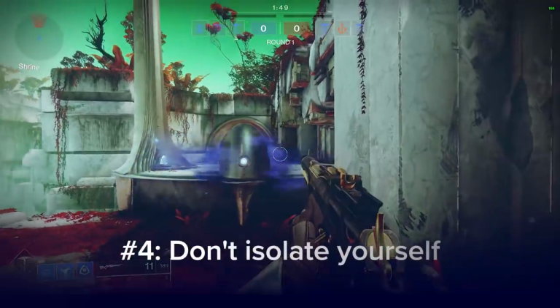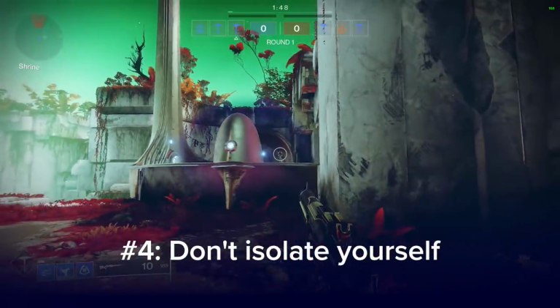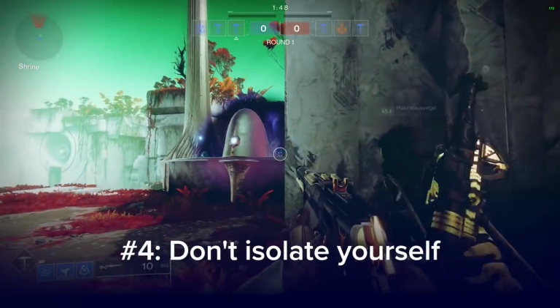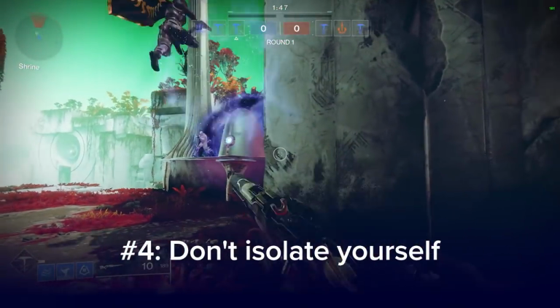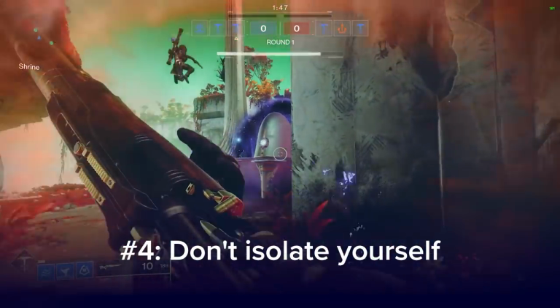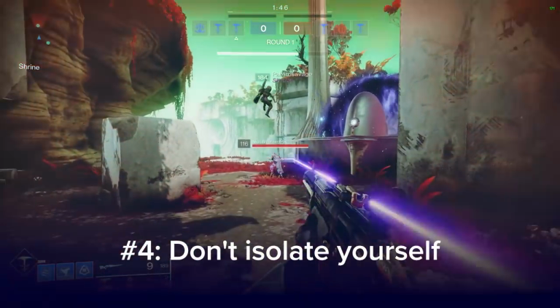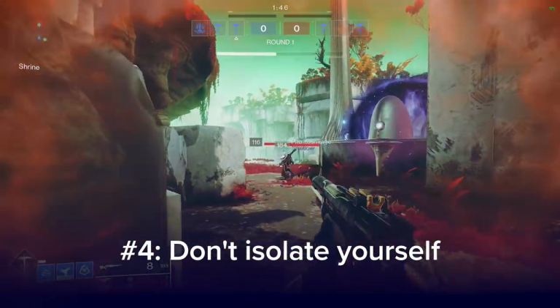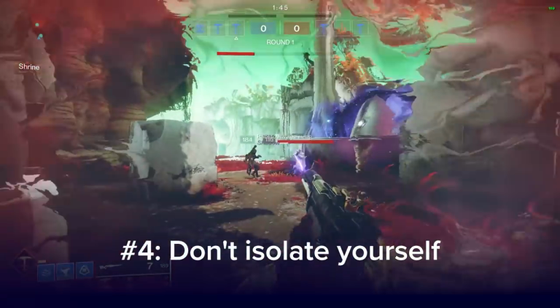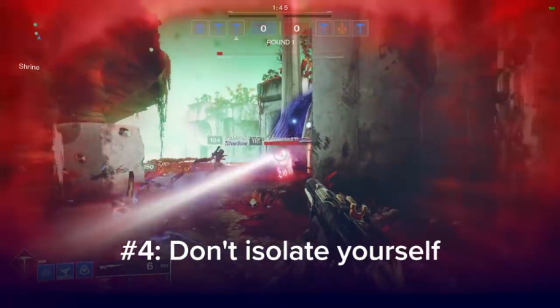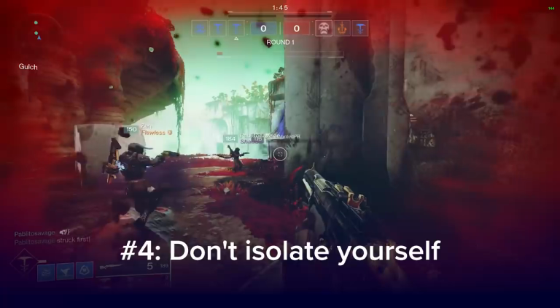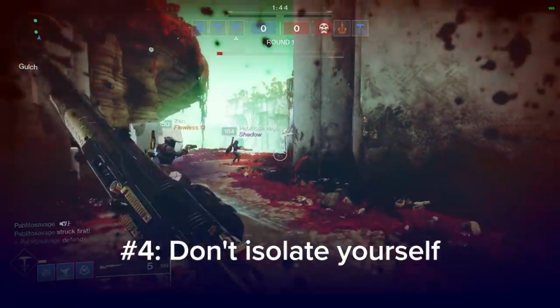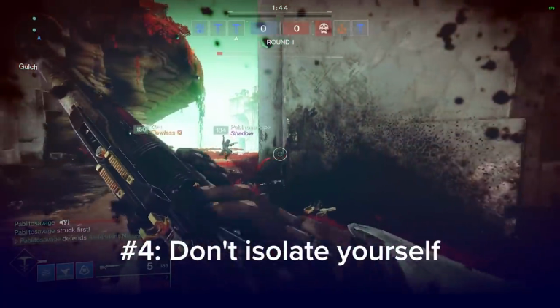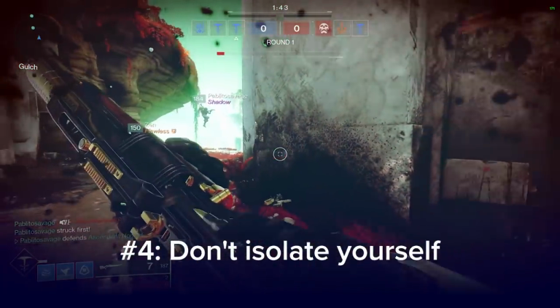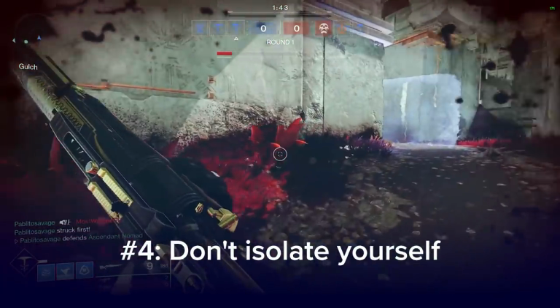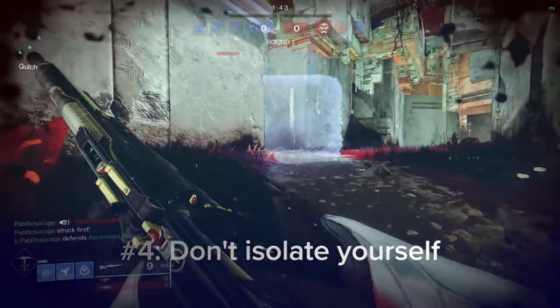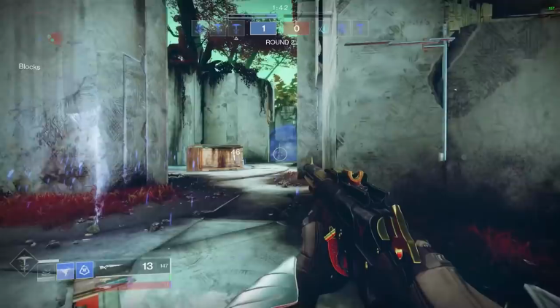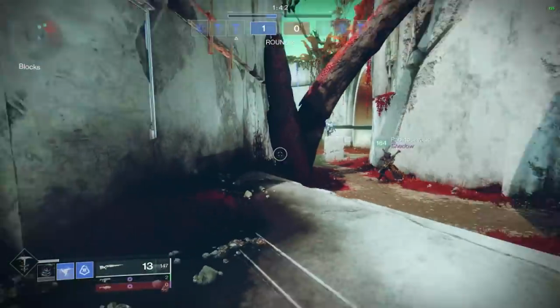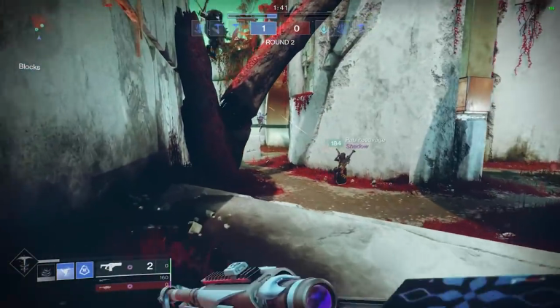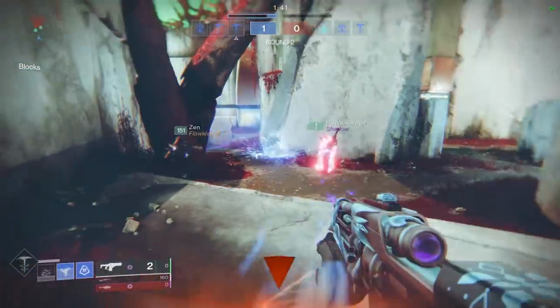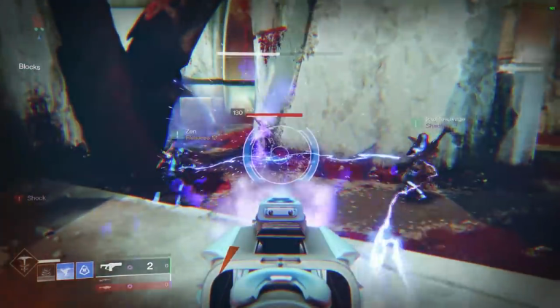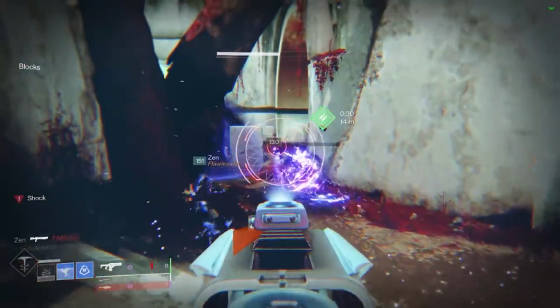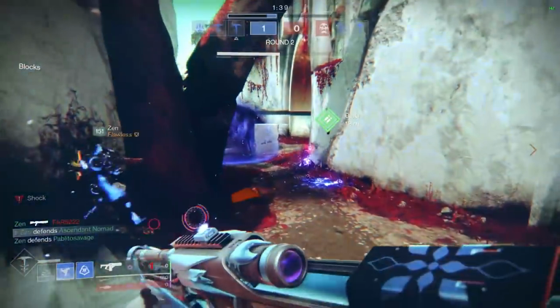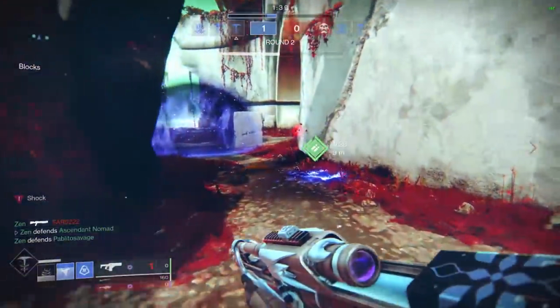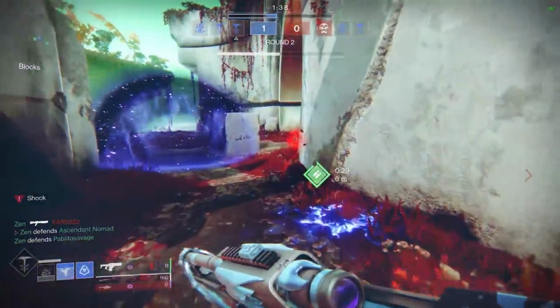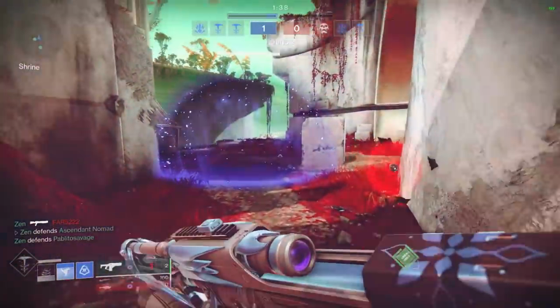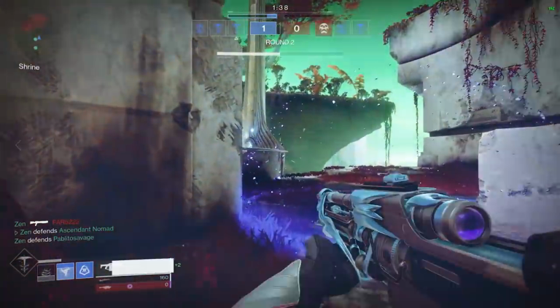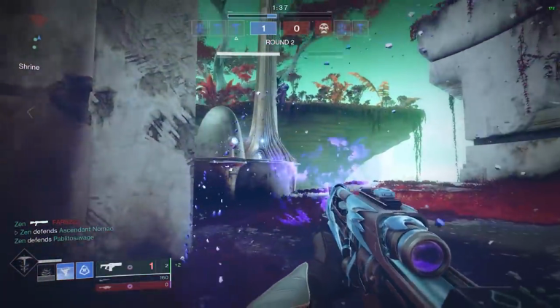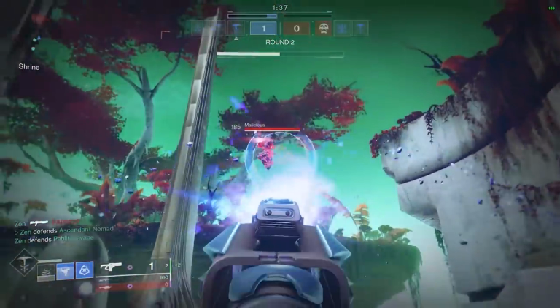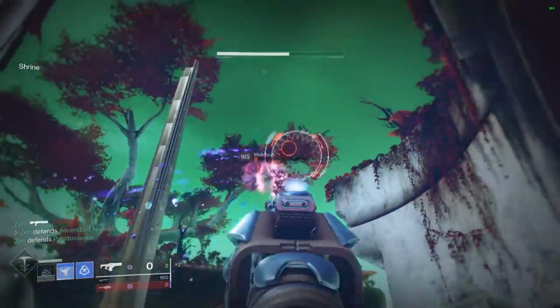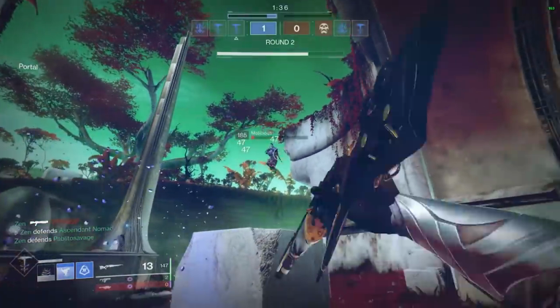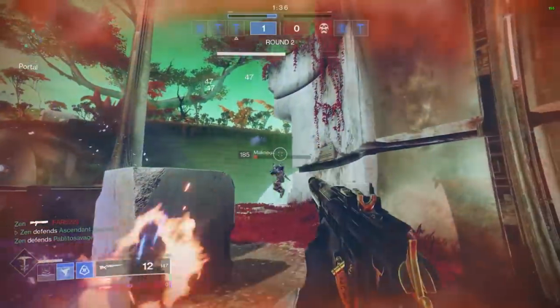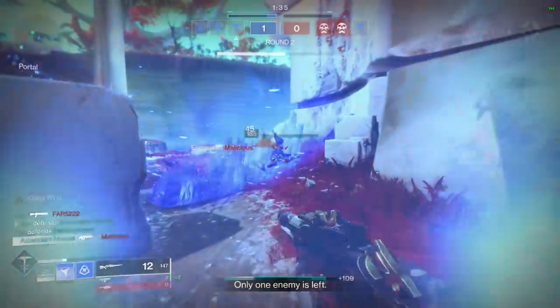Number 4. Never leave a guardian alone if you can avoid it. Straight lanes mean it's hard to cover someone on certain parts of the map if they're seeking to flank or to stop a team from entering their area. If you break line of sight to your team, you're isolated.